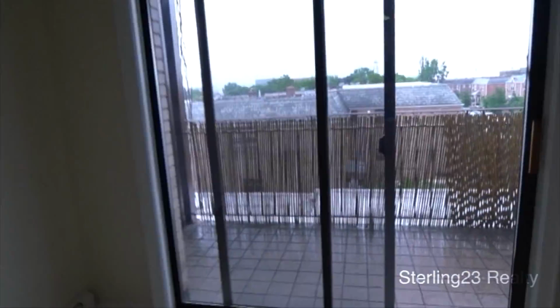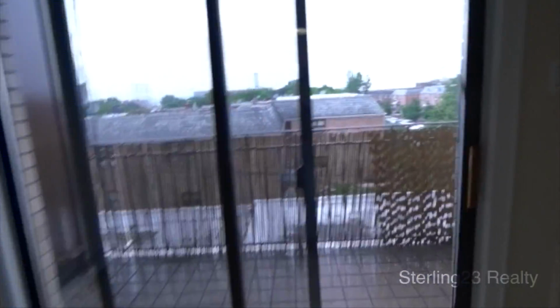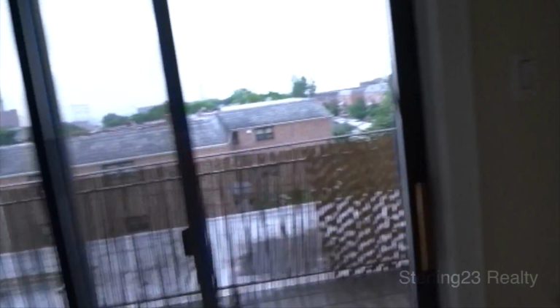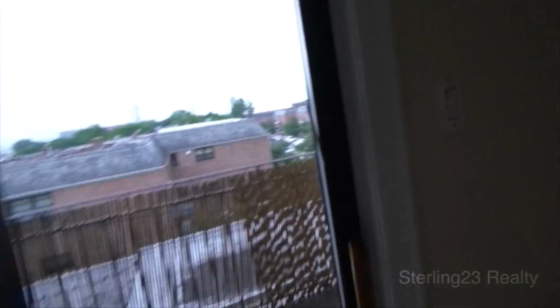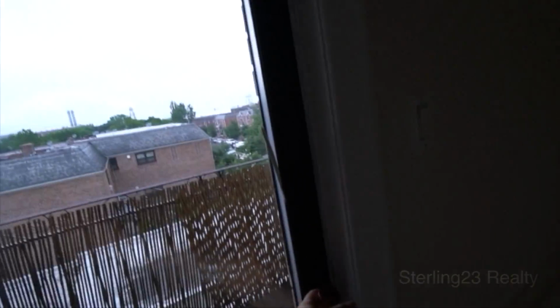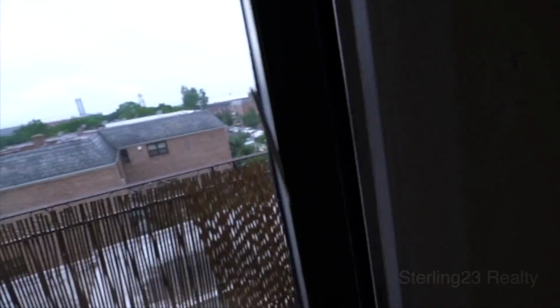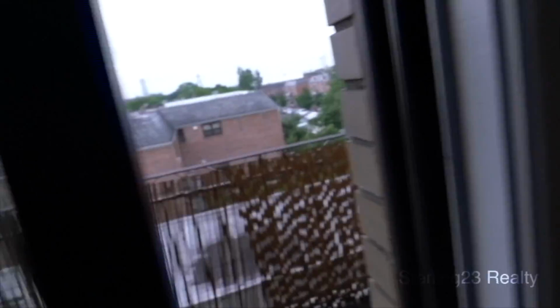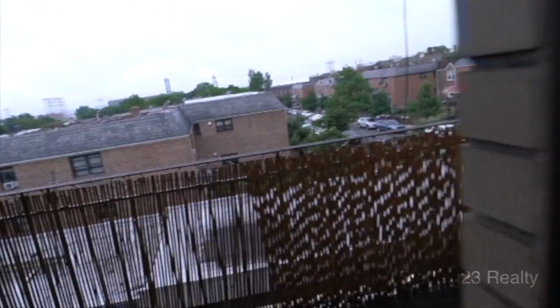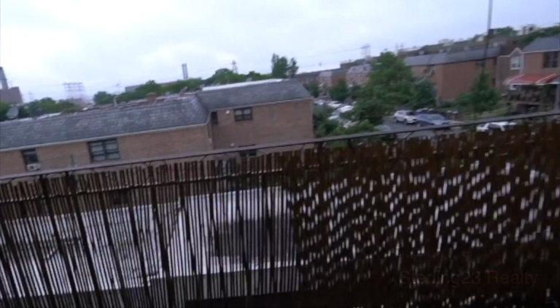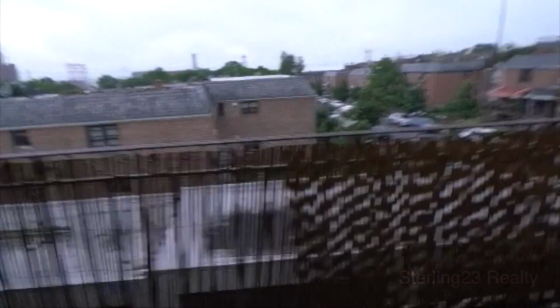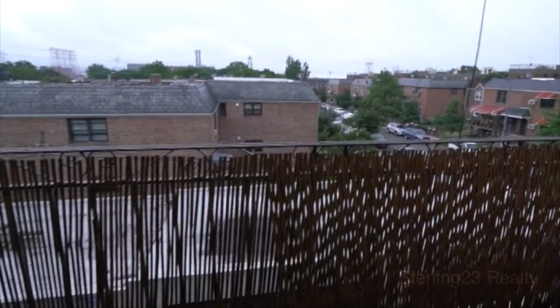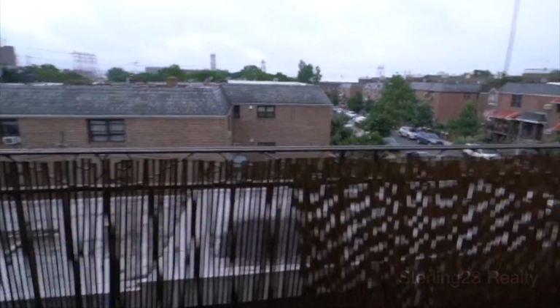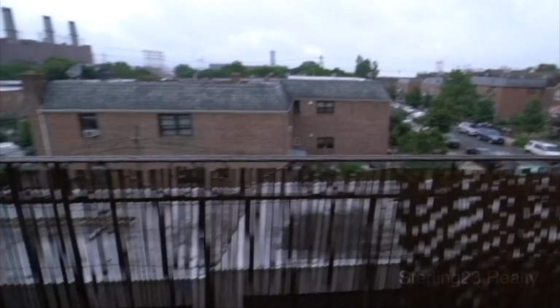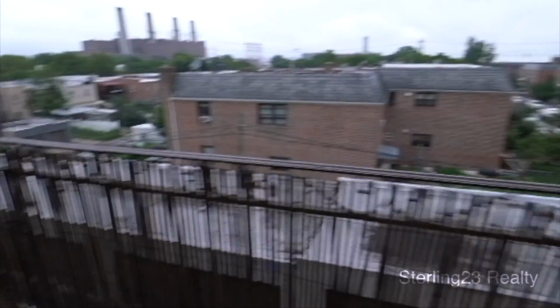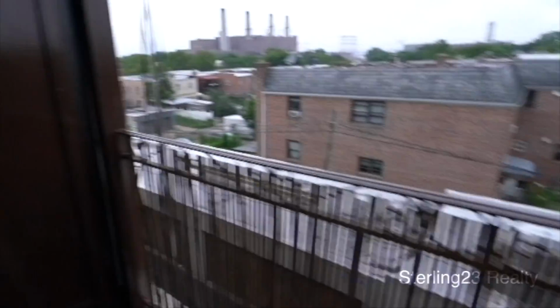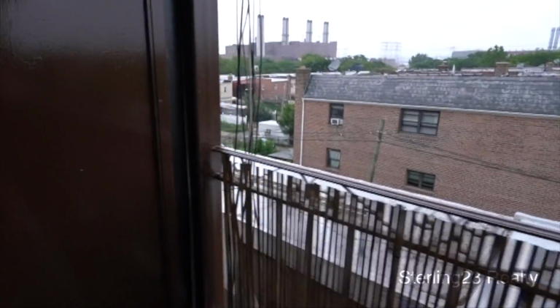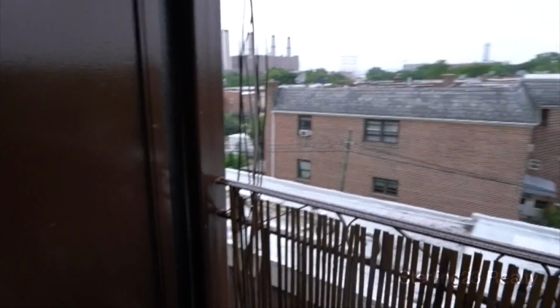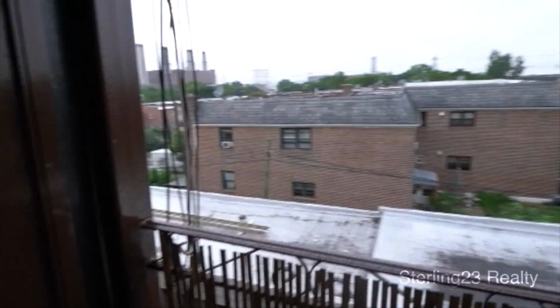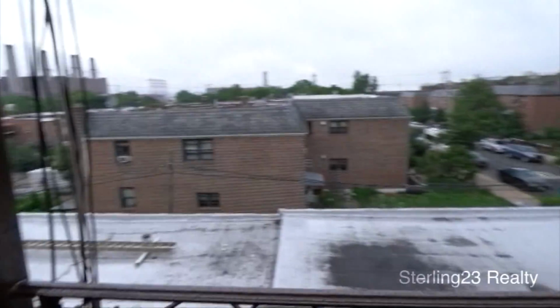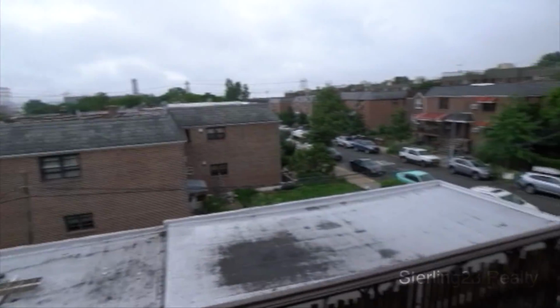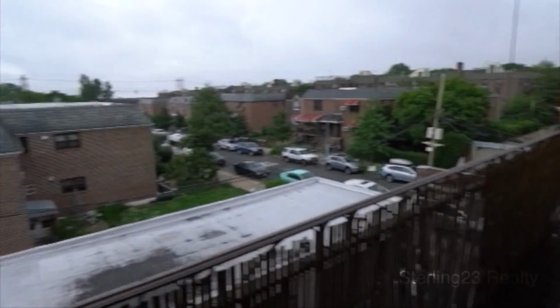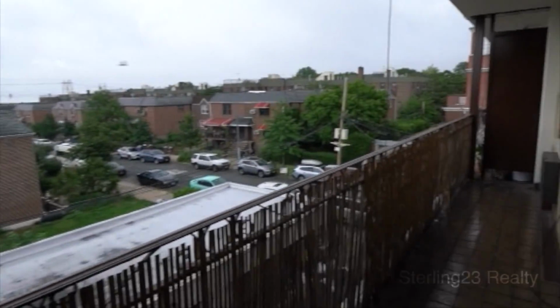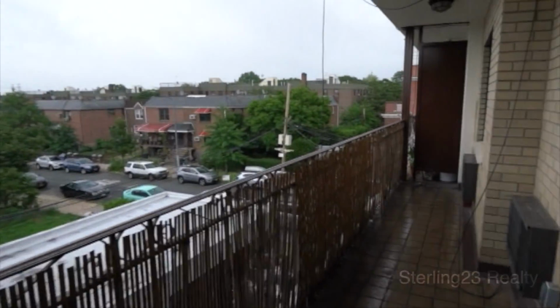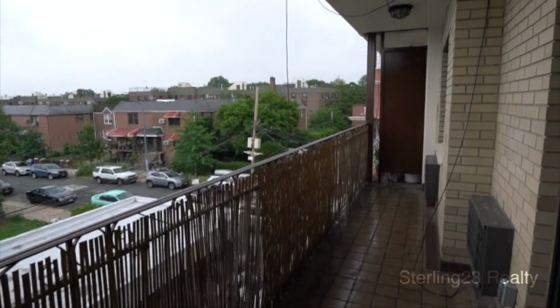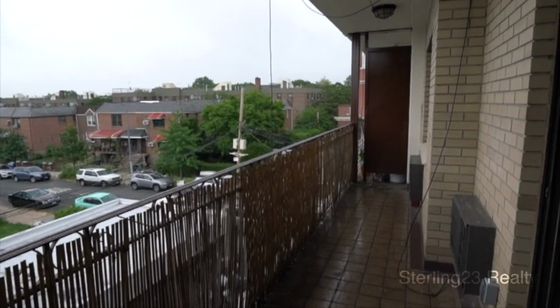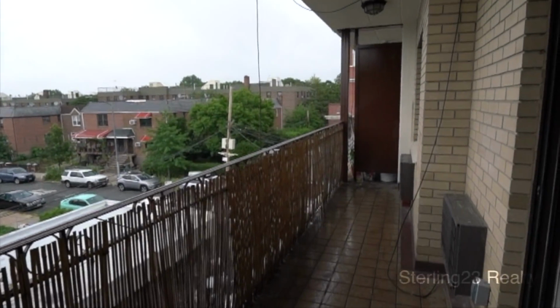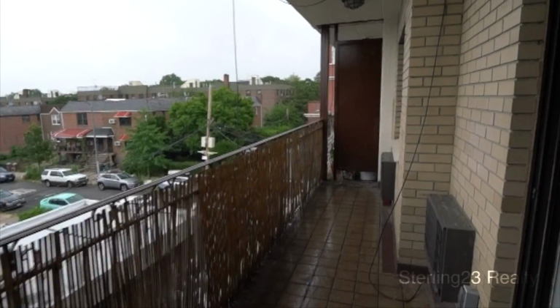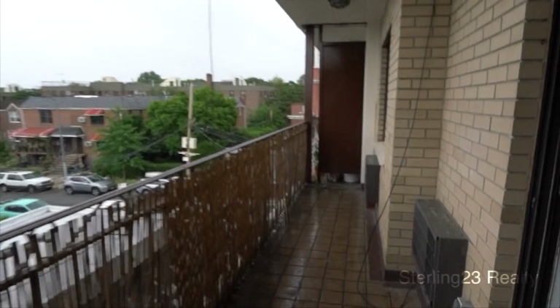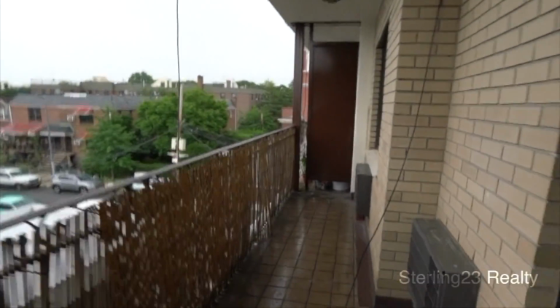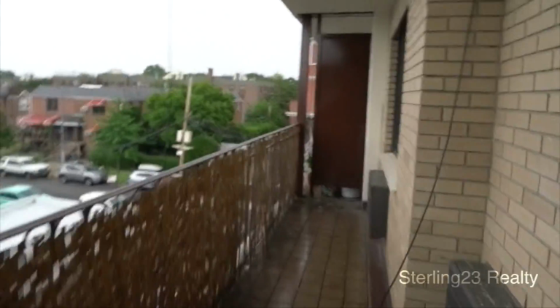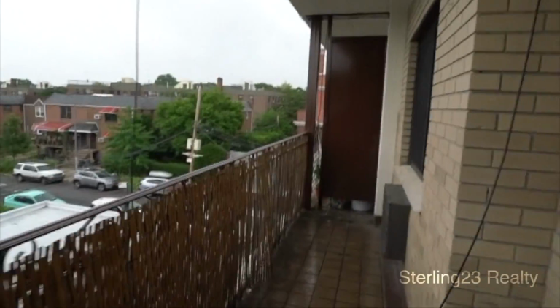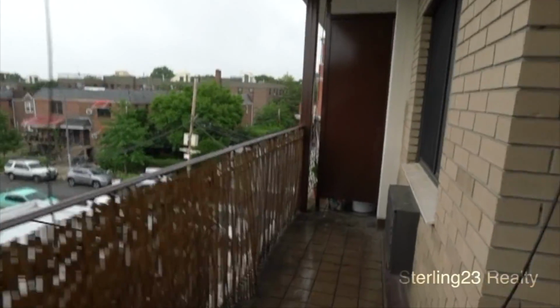There's a huge balcony. You're very close to Surrey Park here. You have the supermarket literally half a walk away.